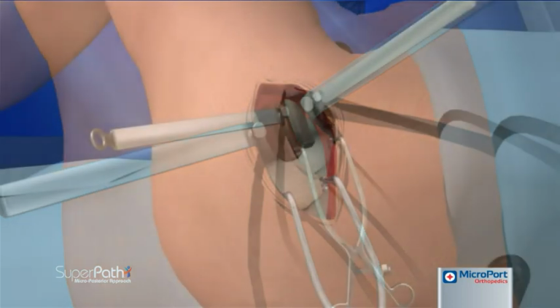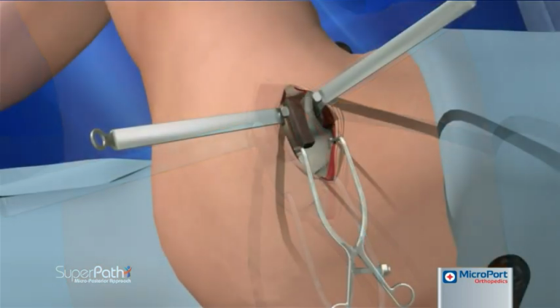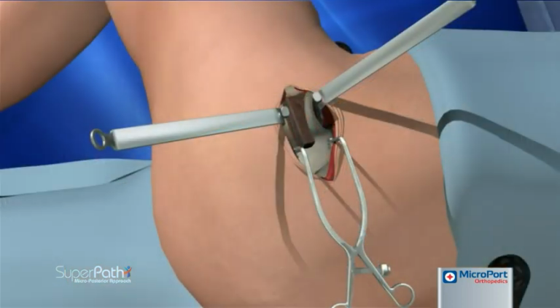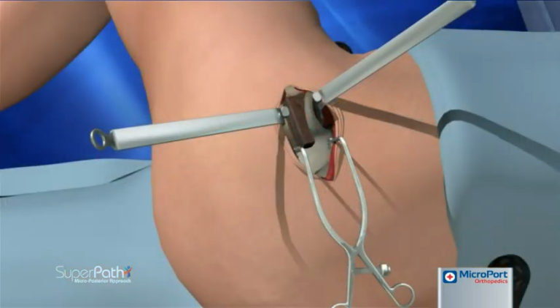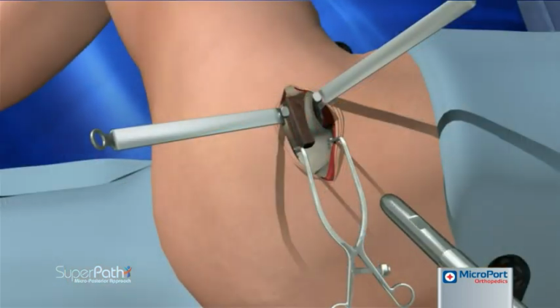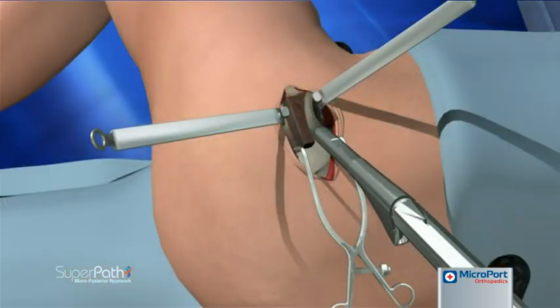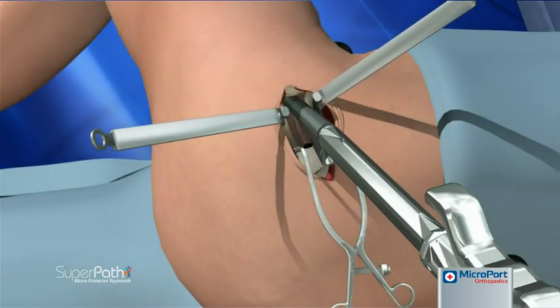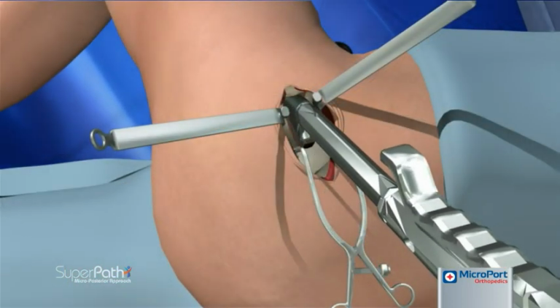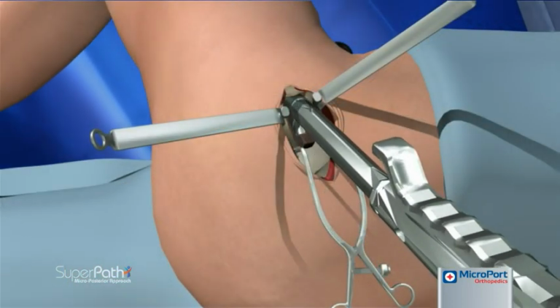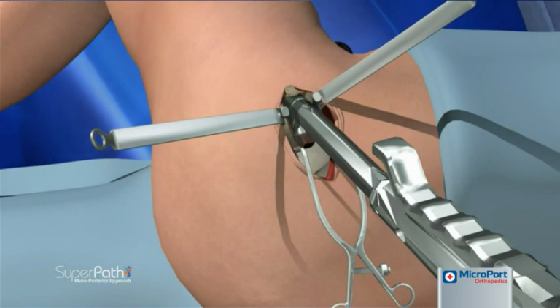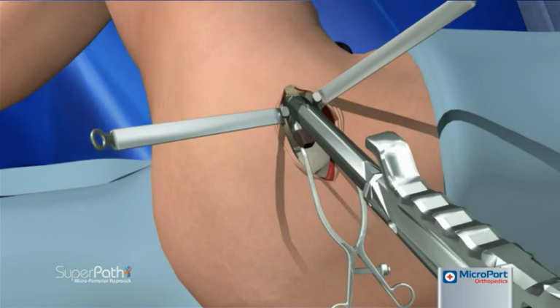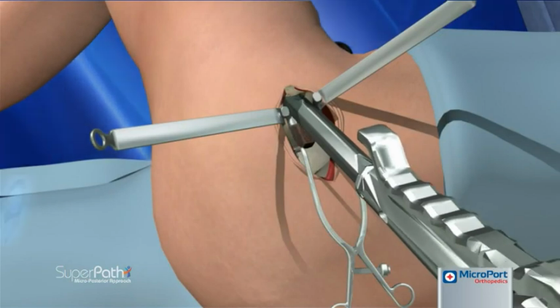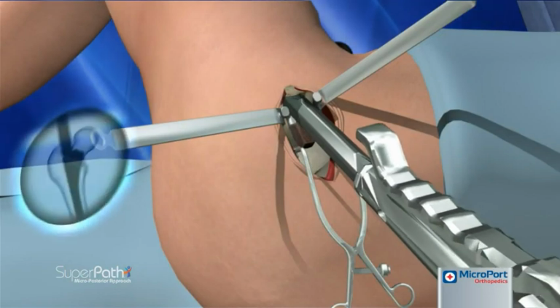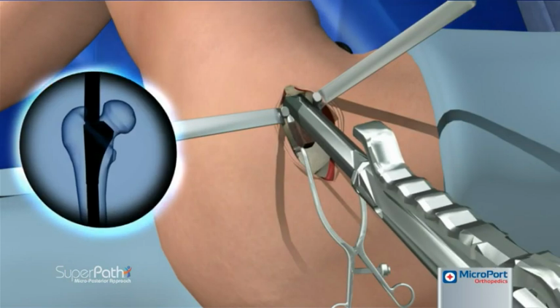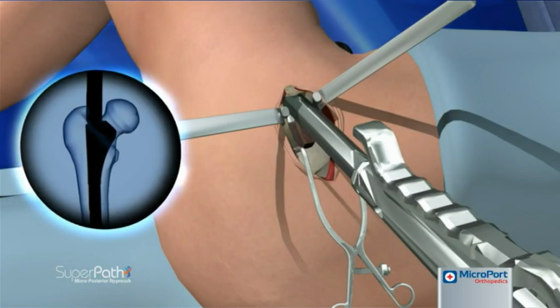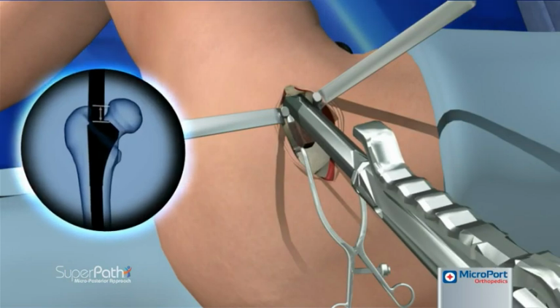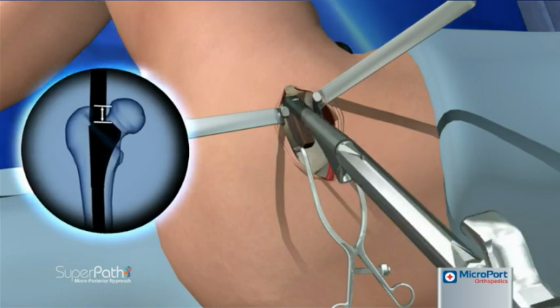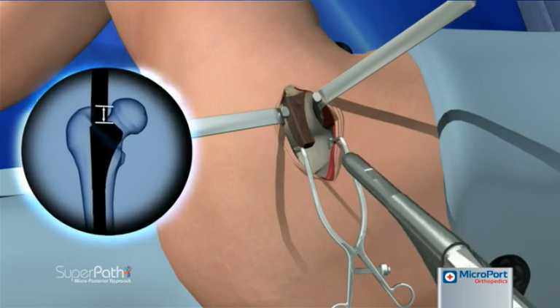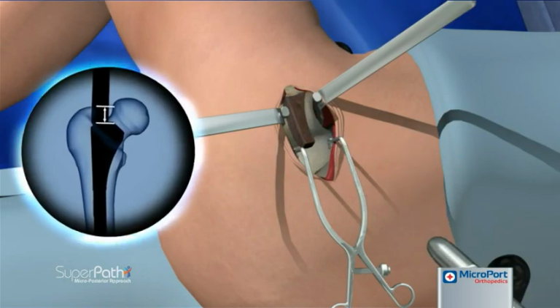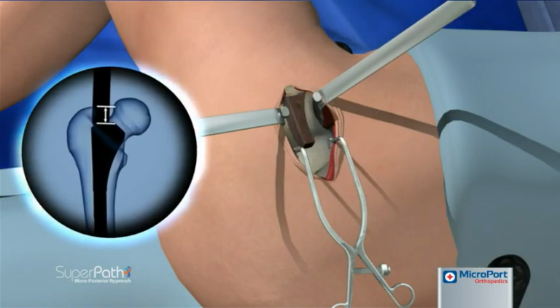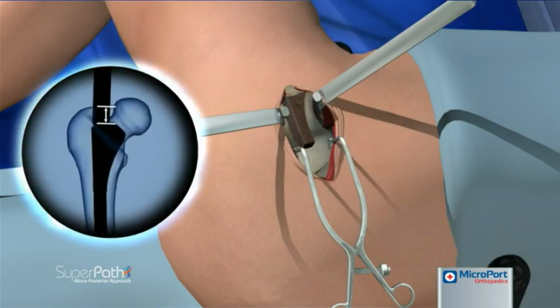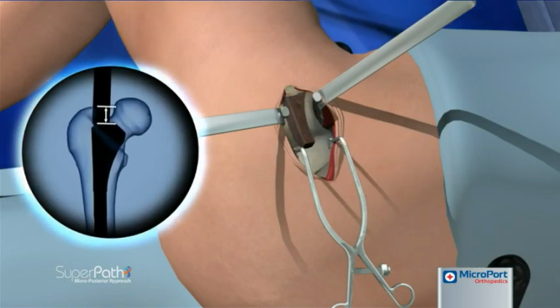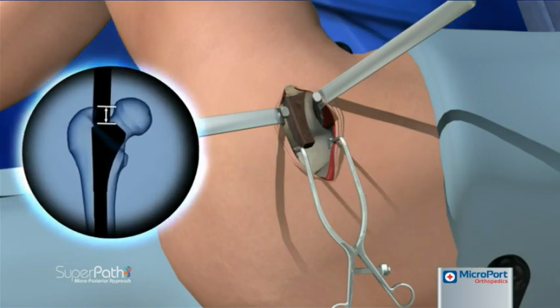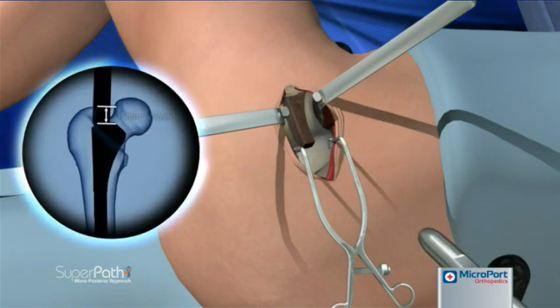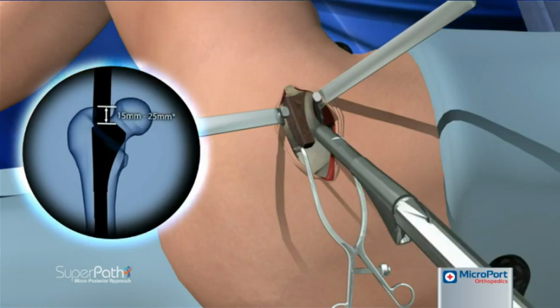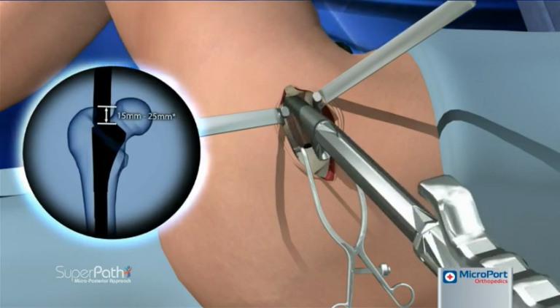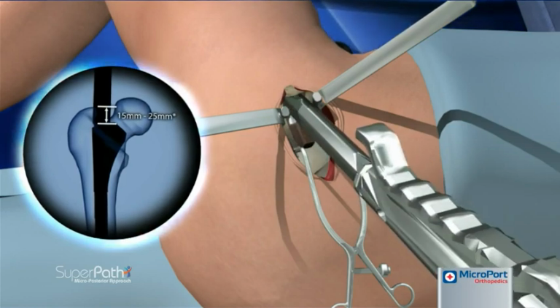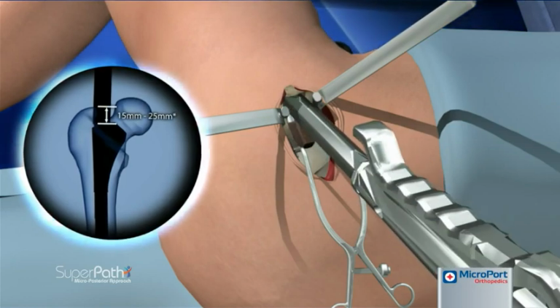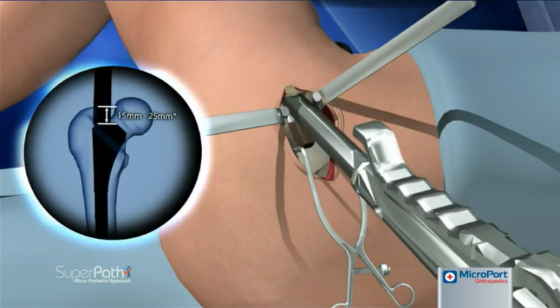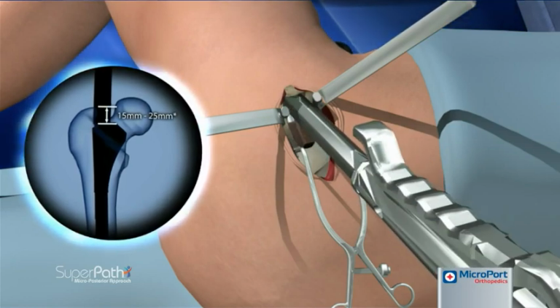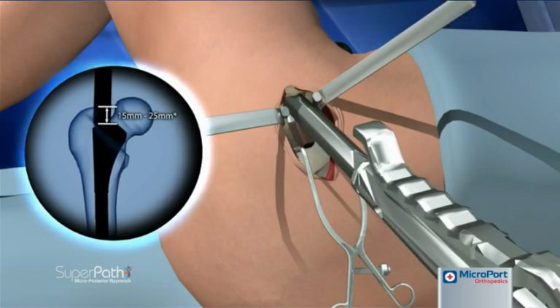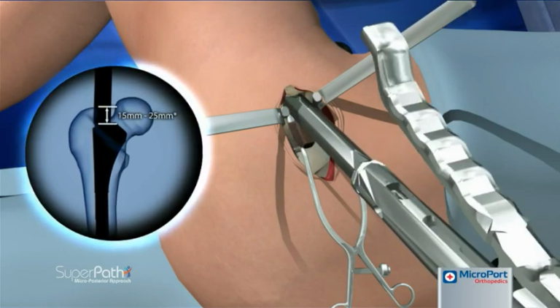The femoral canal is prepared according to the selected stem, using either a ream and broach or broach-only technique. After sequential broaching, the final broach is left seated within the canal.